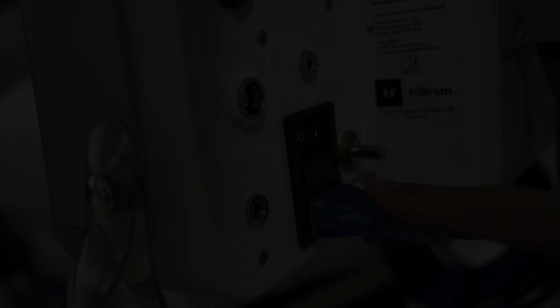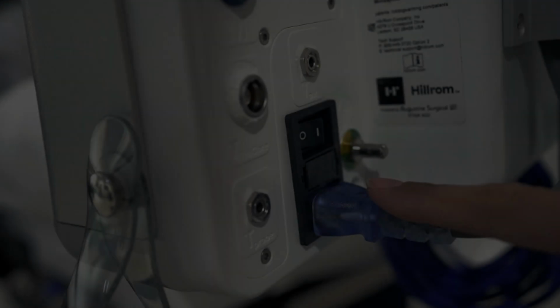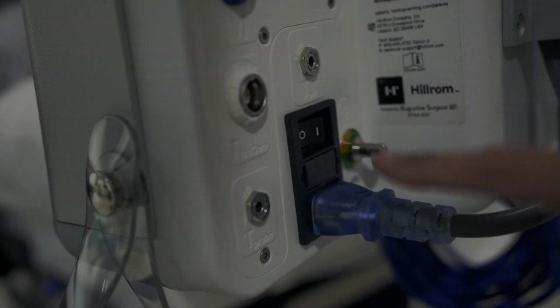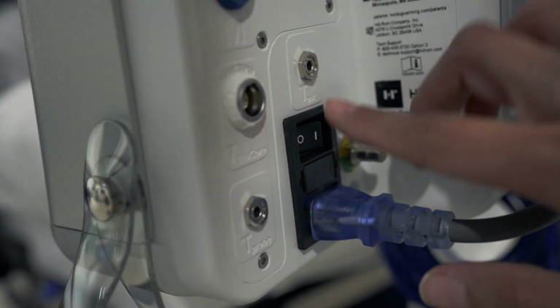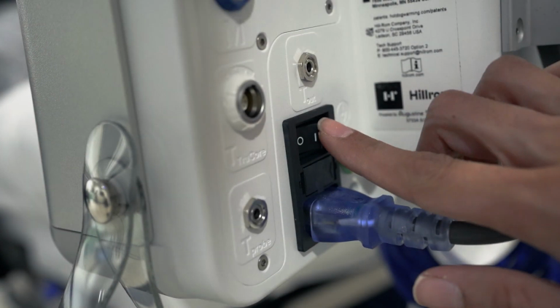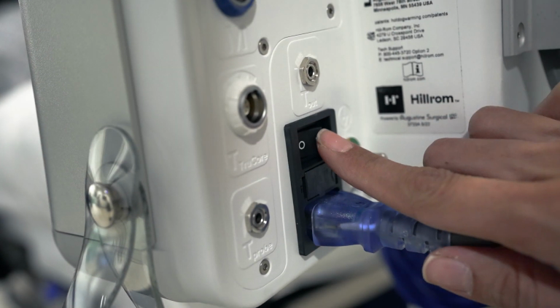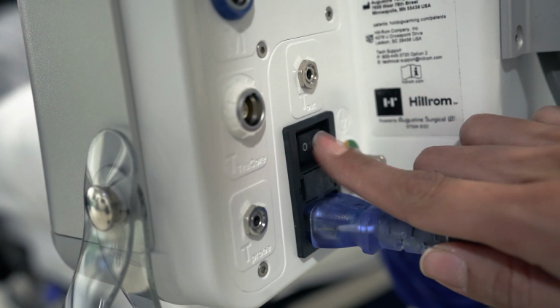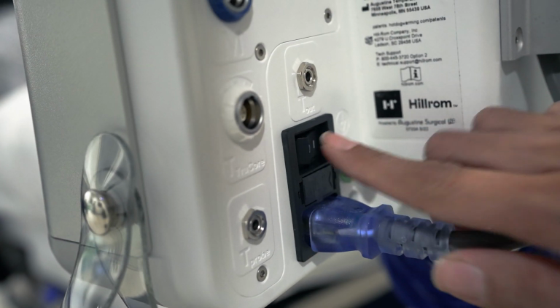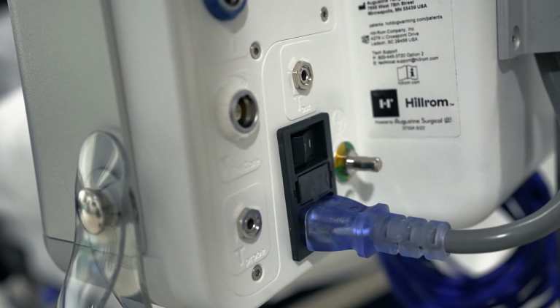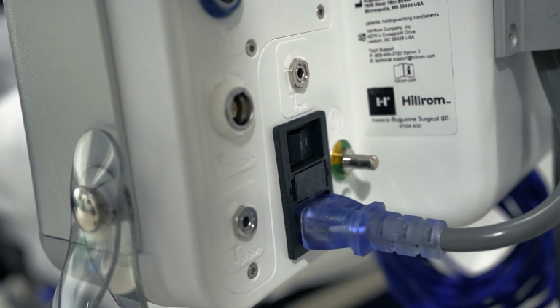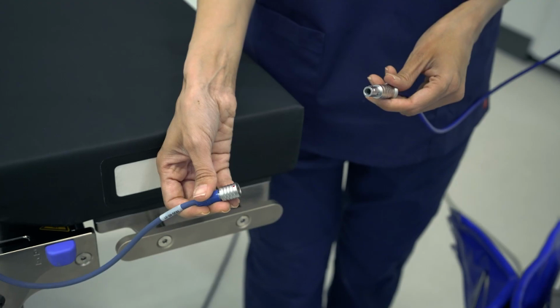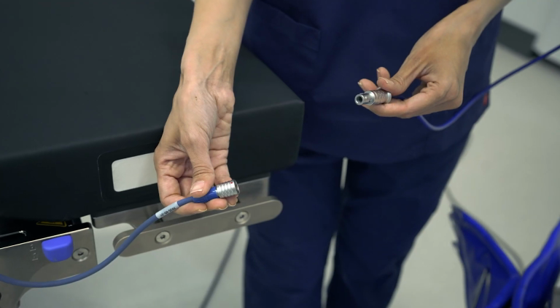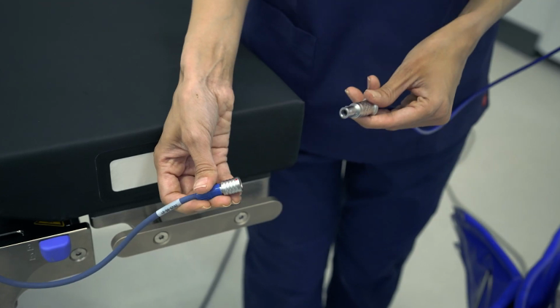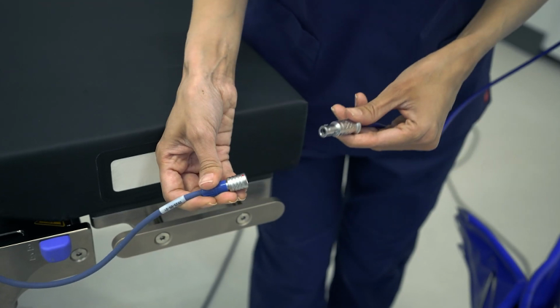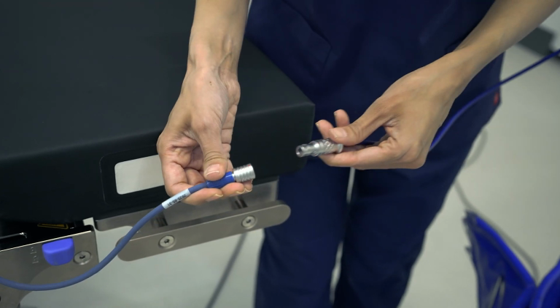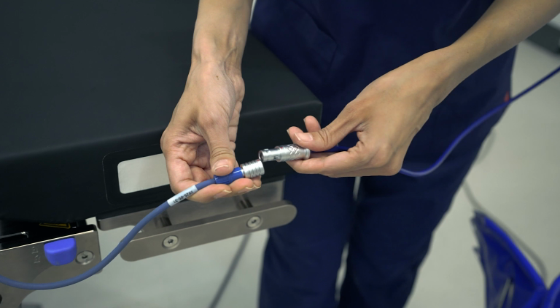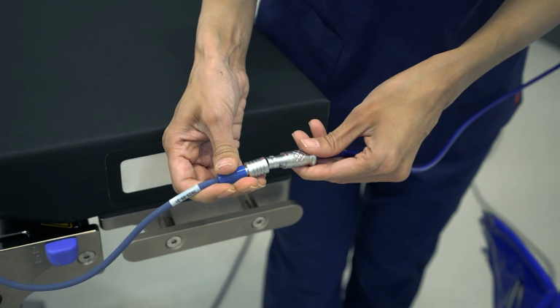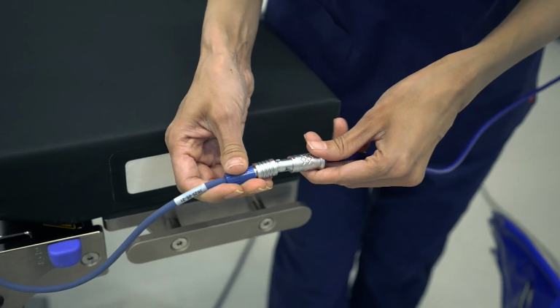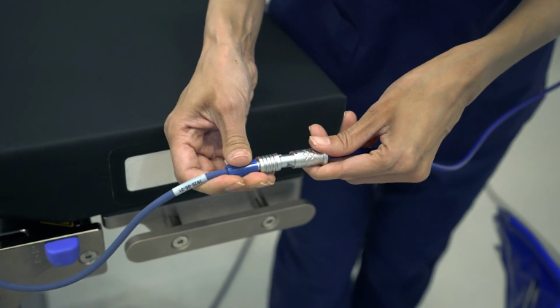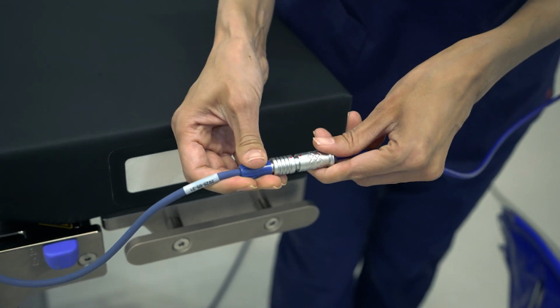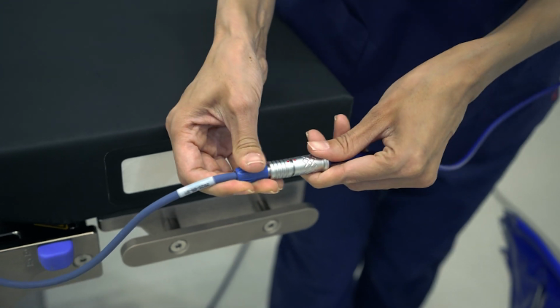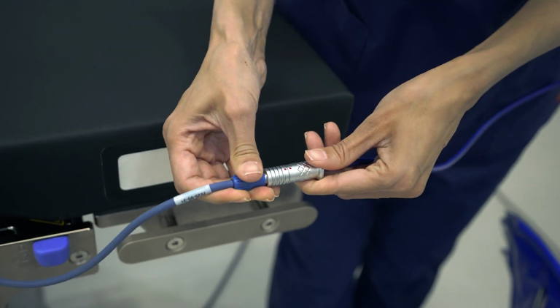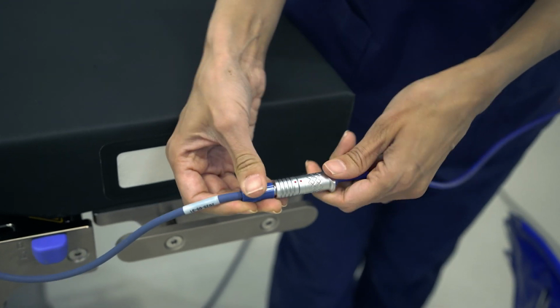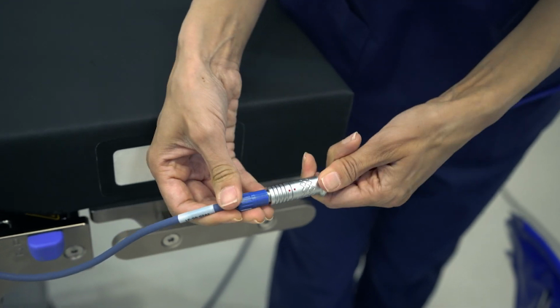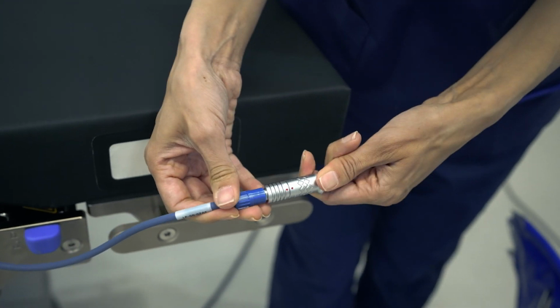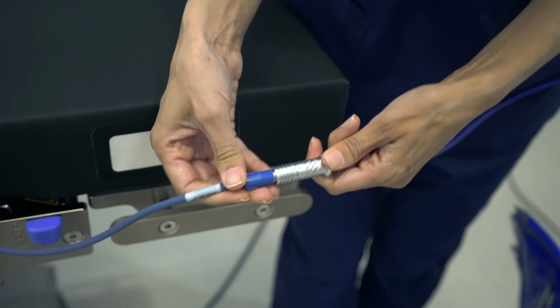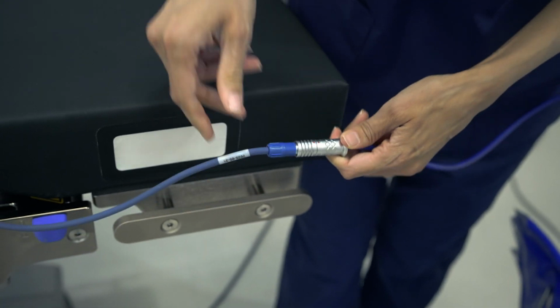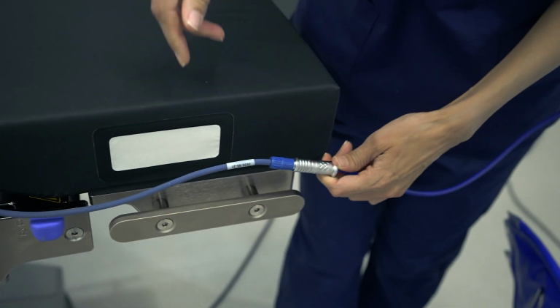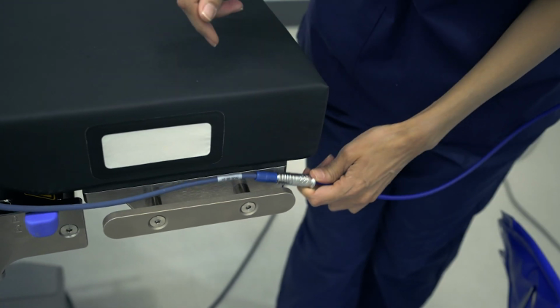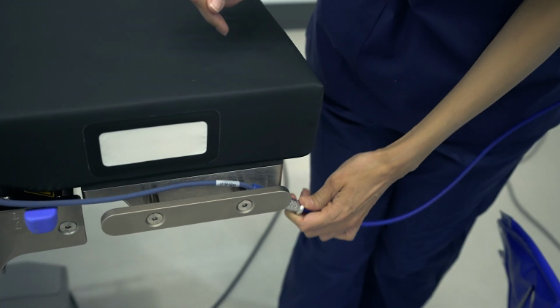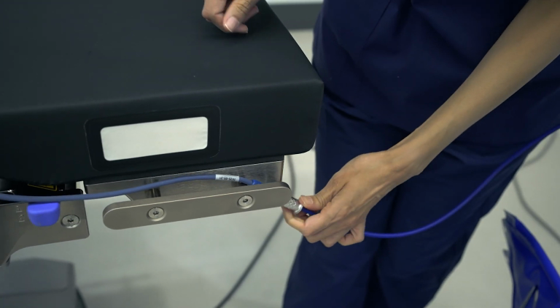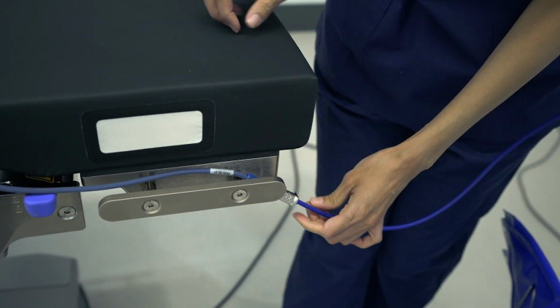Turn the controller on. Using the blue integrated pad warming cable, connect the pad with the blue port on the controller.